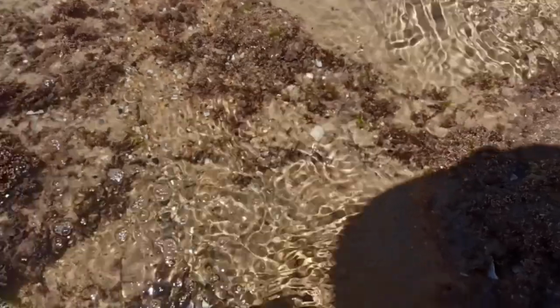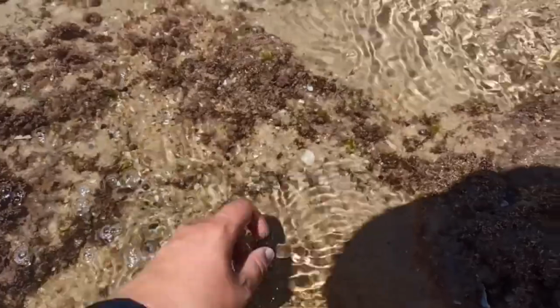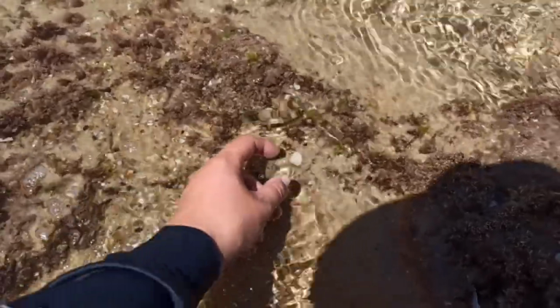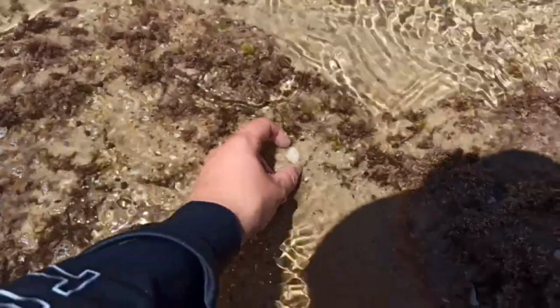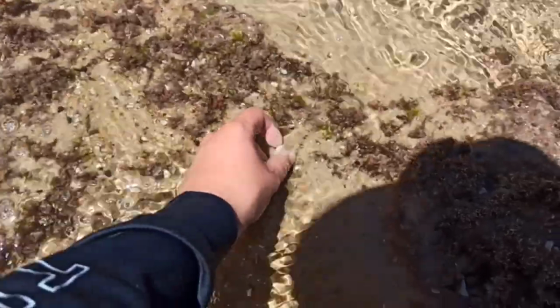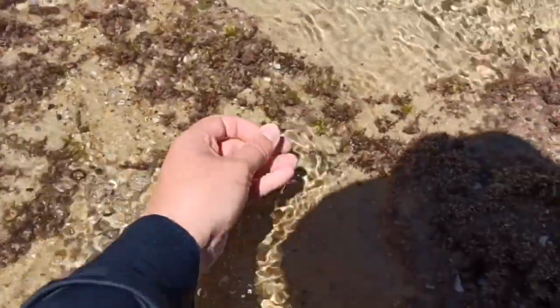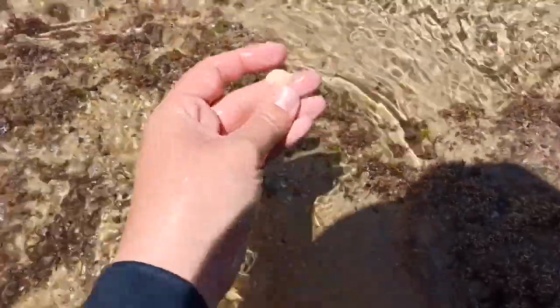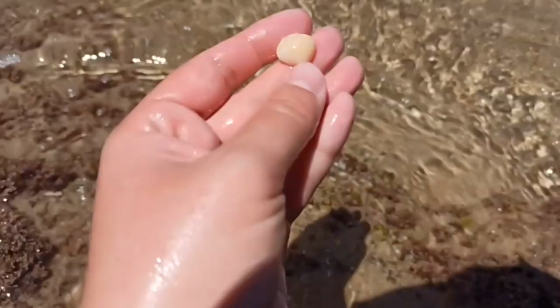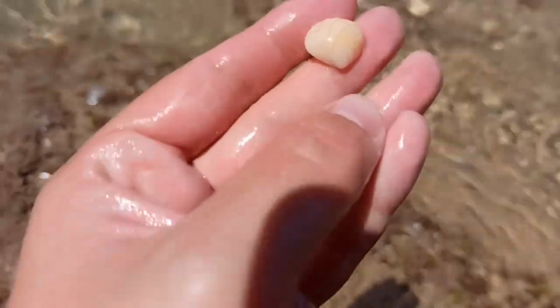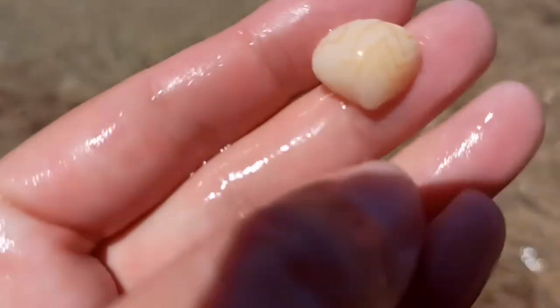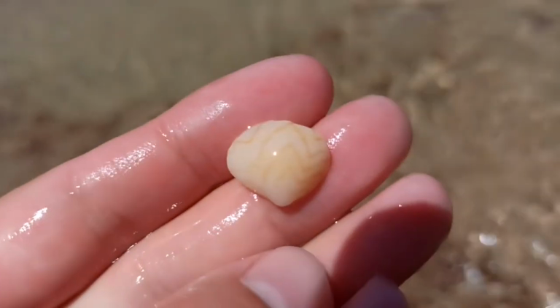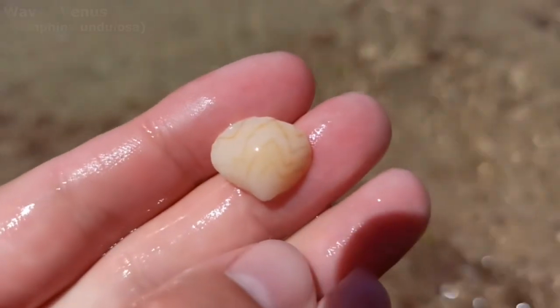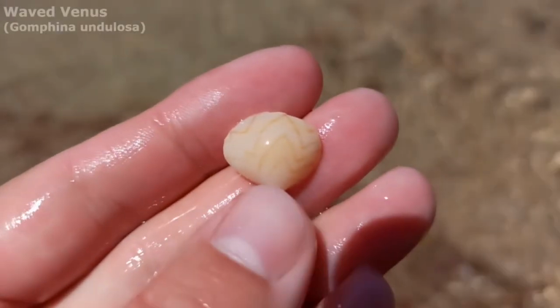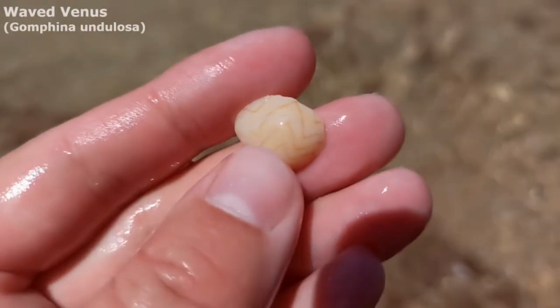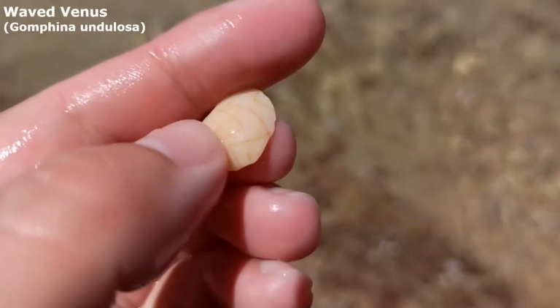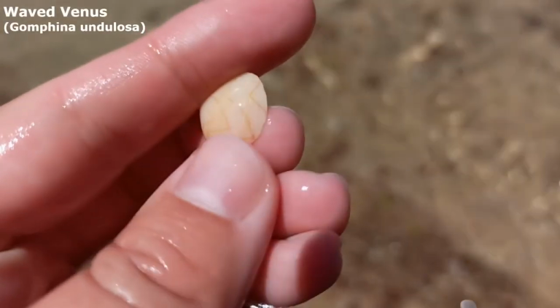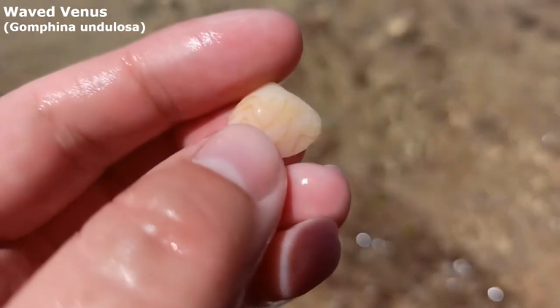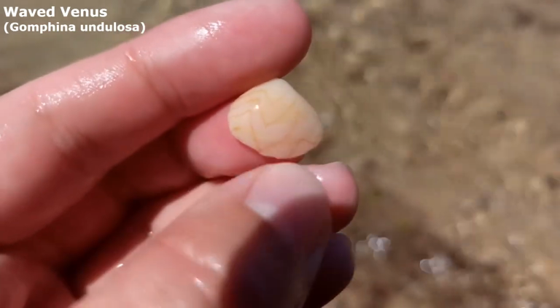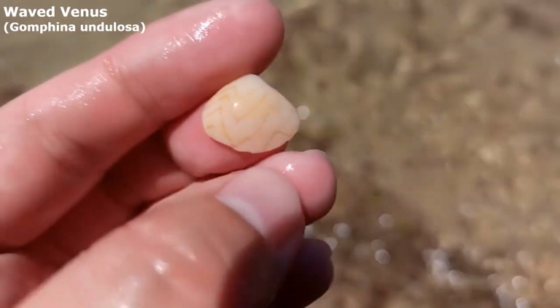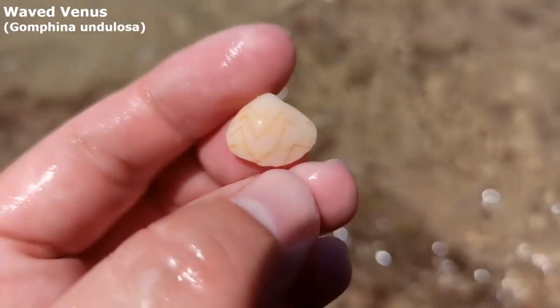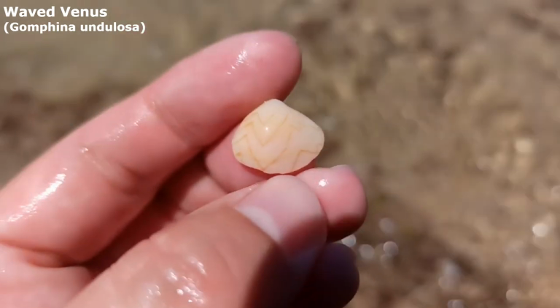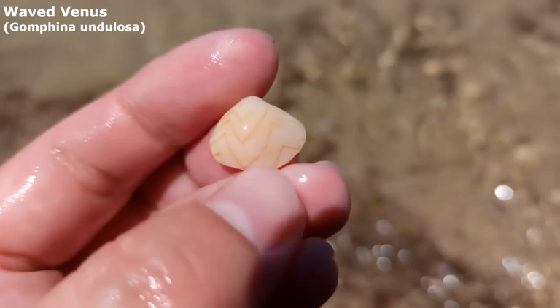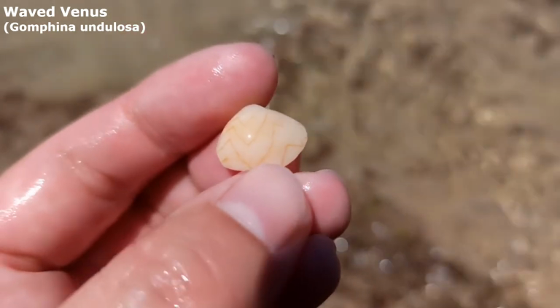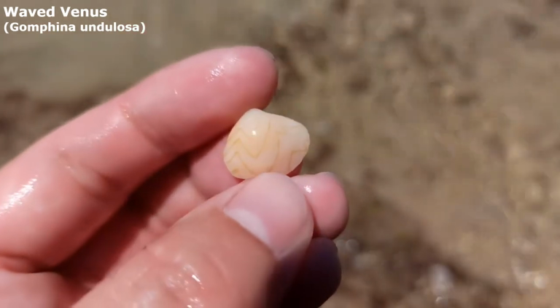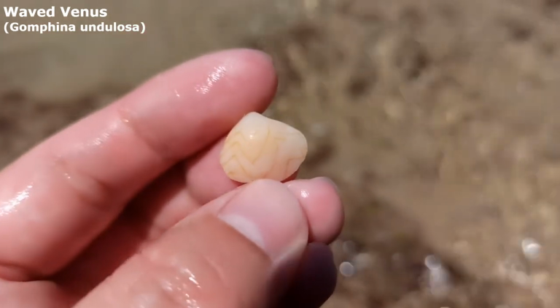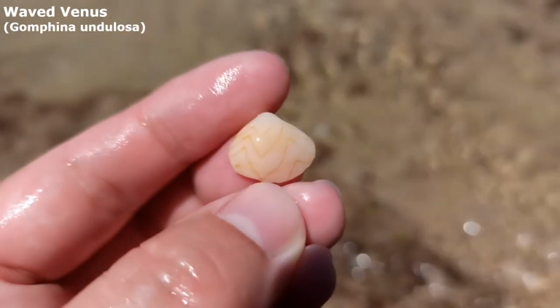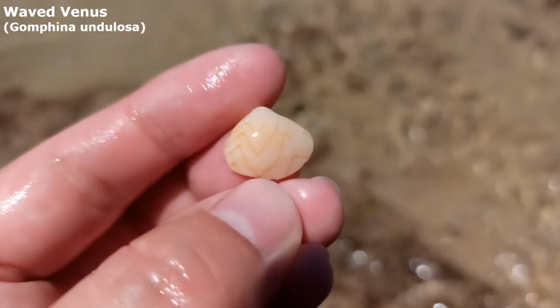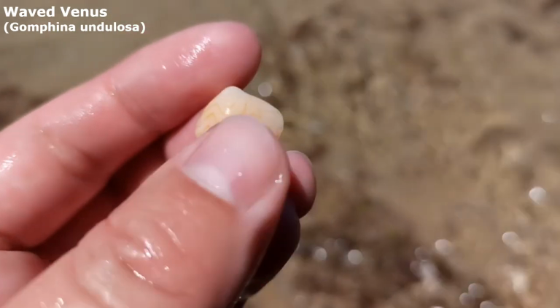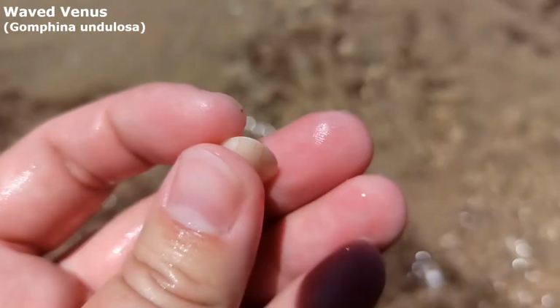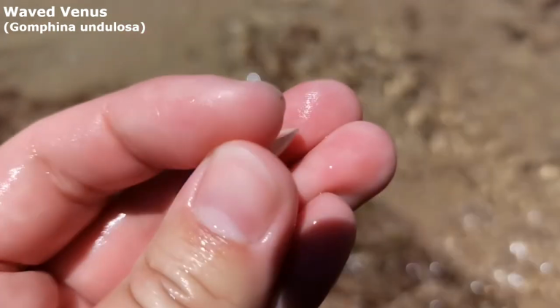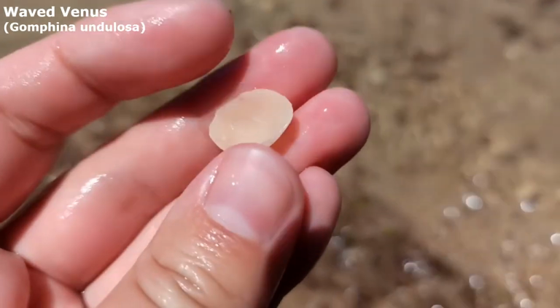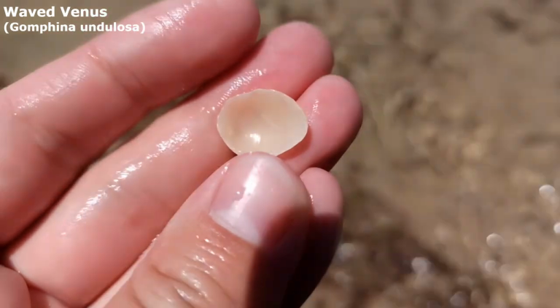Oh that is a bit different. I don't usually search for bivalves or pick up too many, but wow that one's got a very funky zigzag pattern on it. I don't think I've ever seen one of those before.